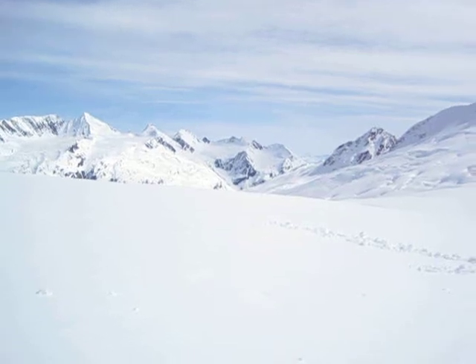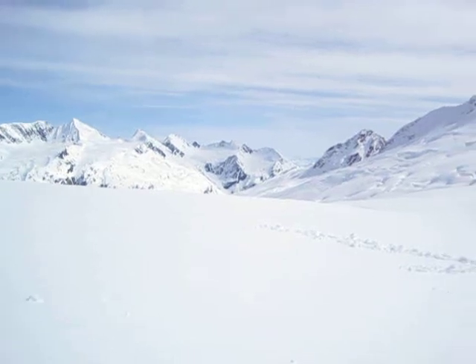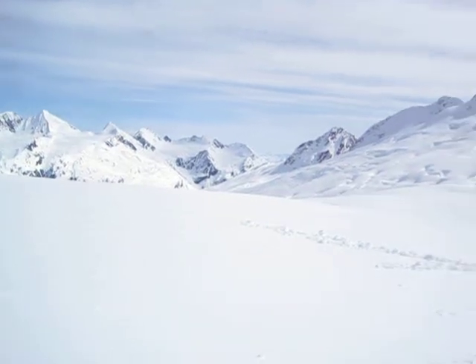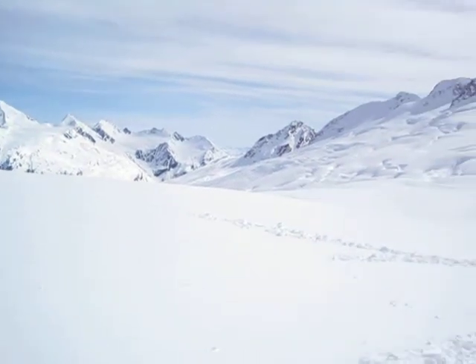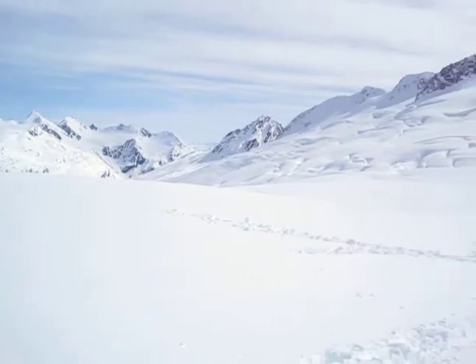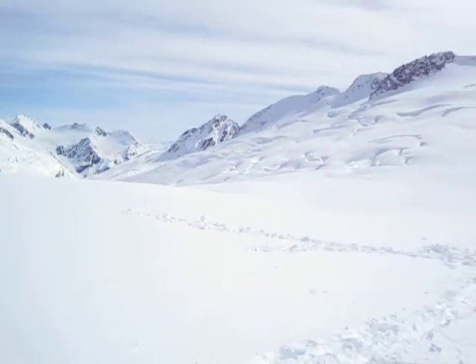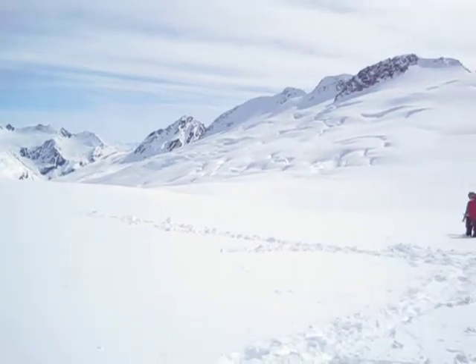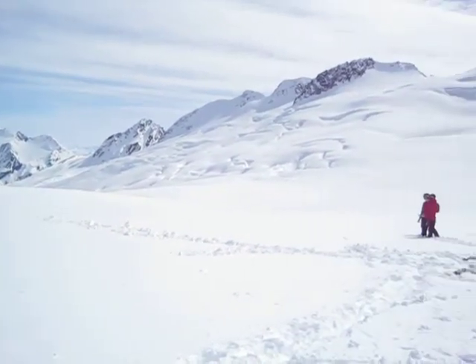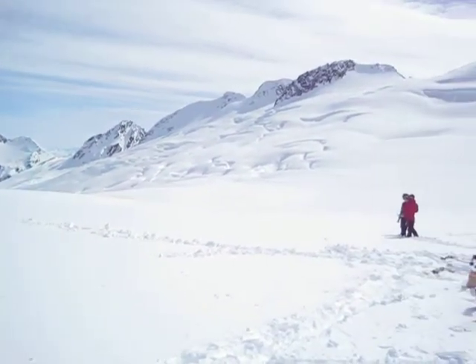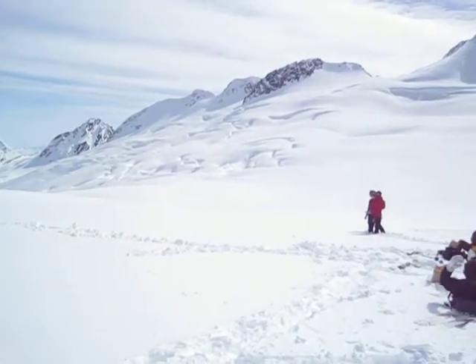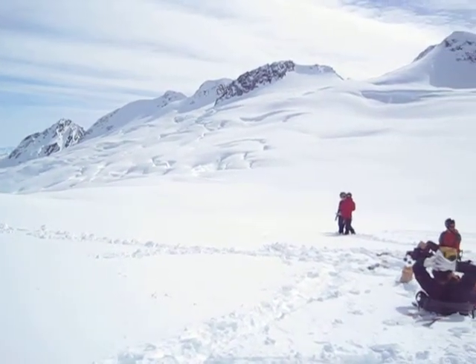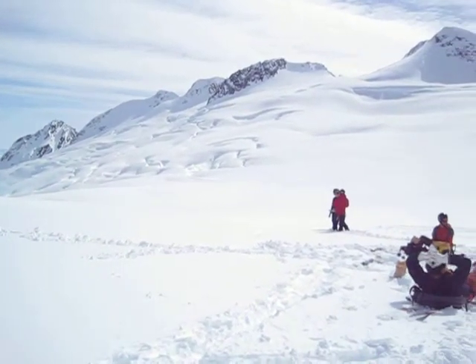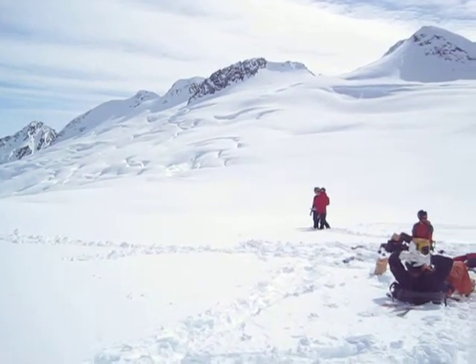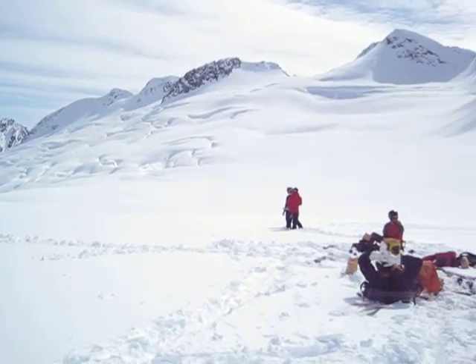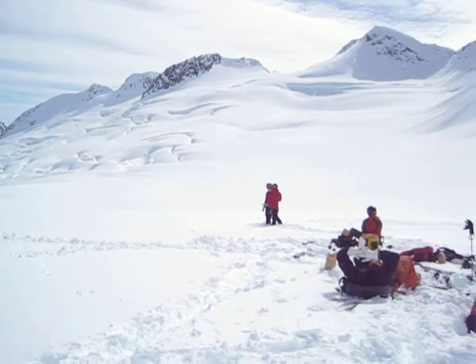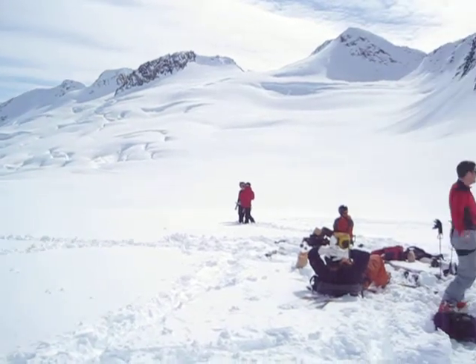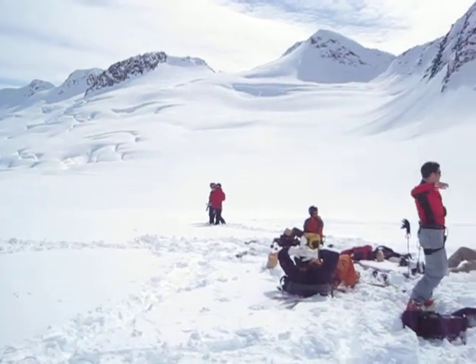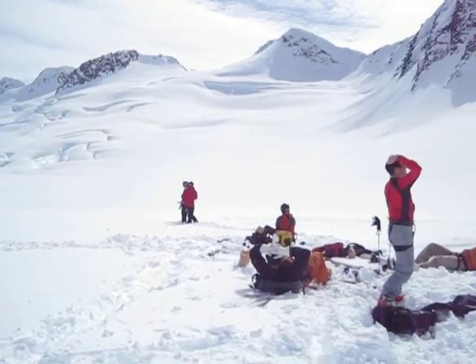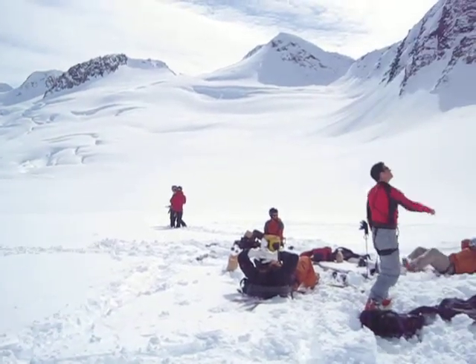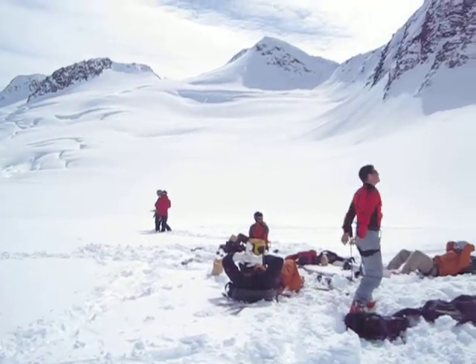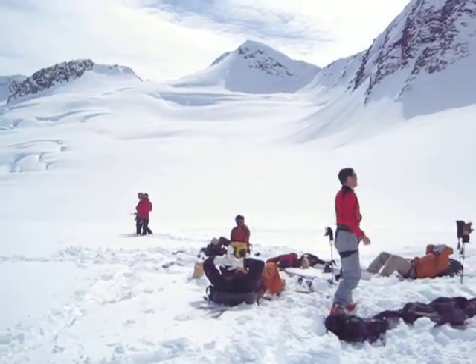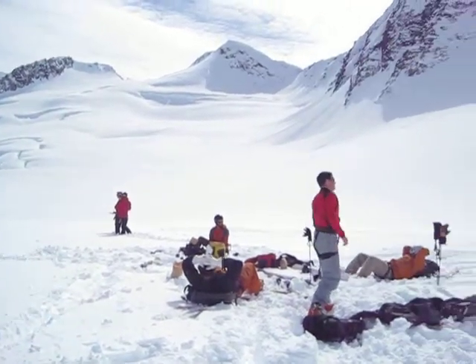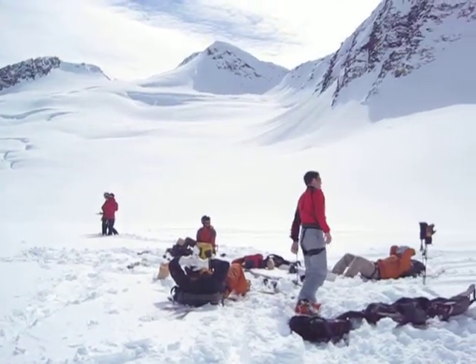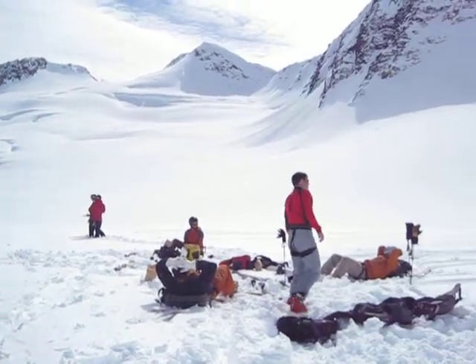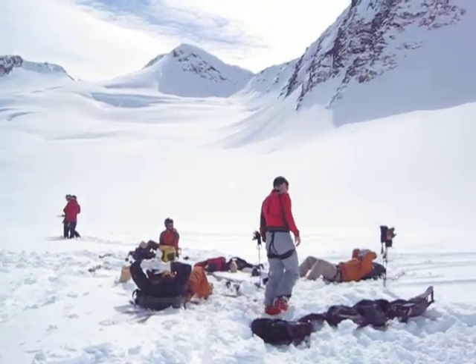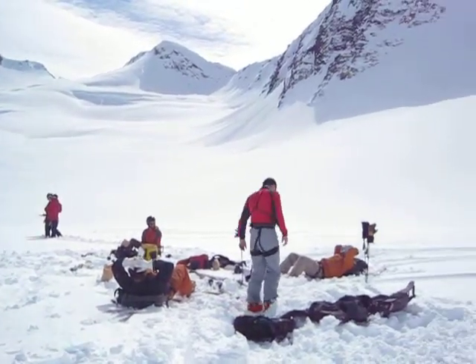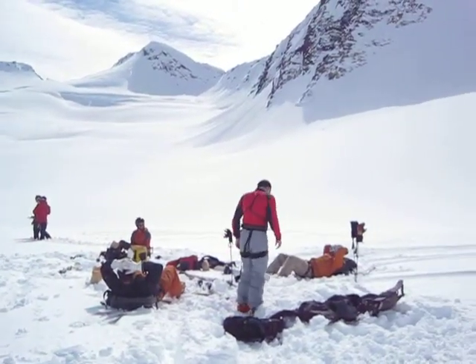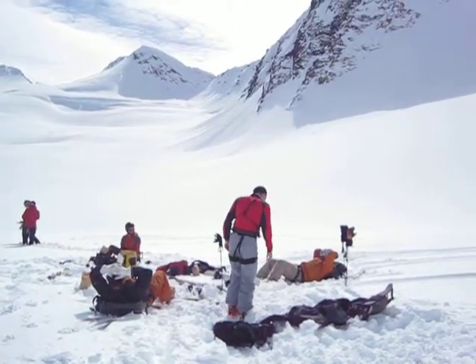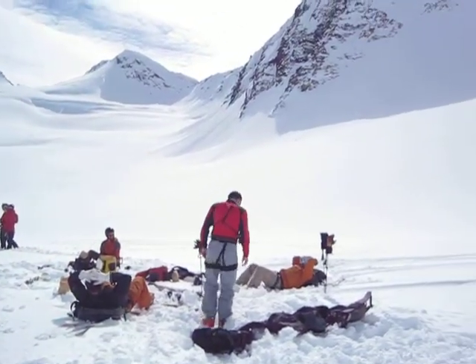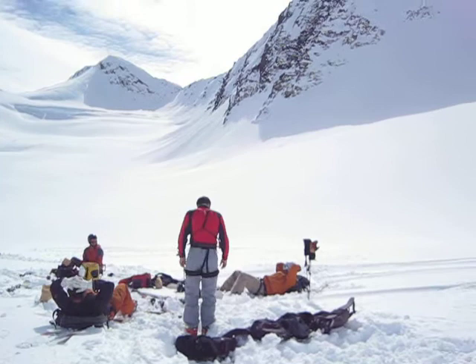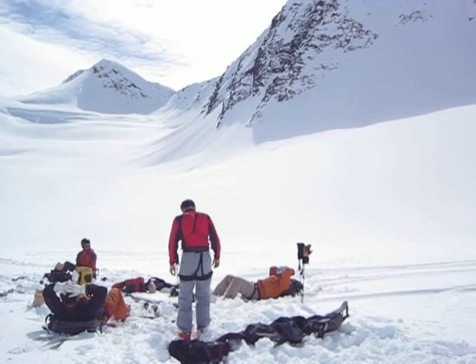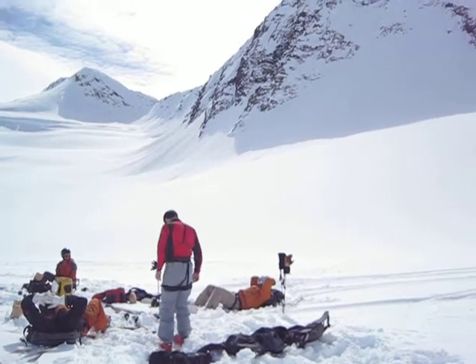Here's our lunch stop. Helicopter went back, be back in a bit.